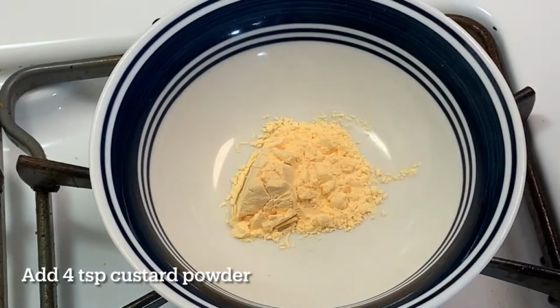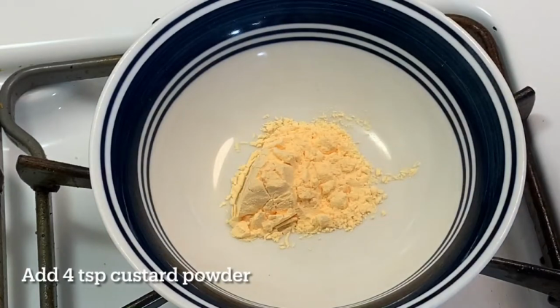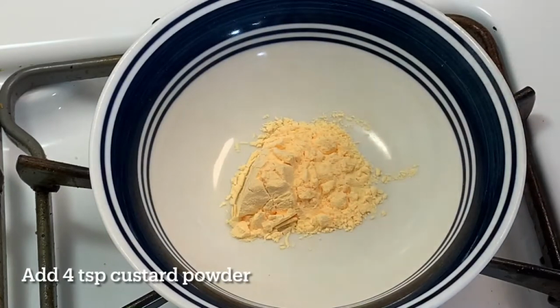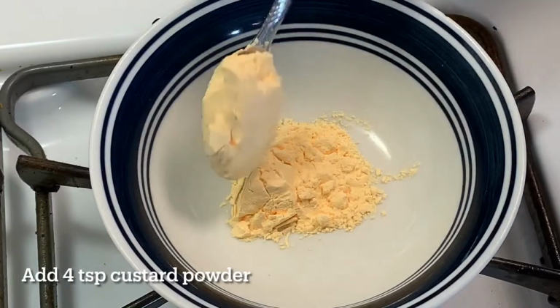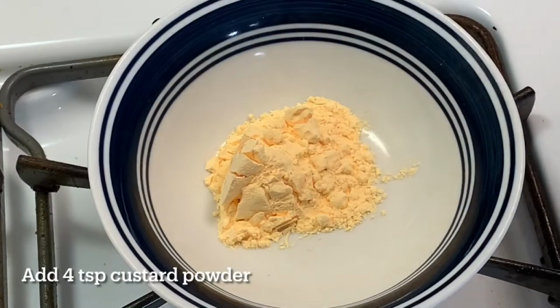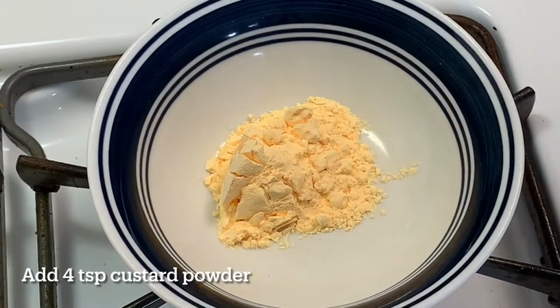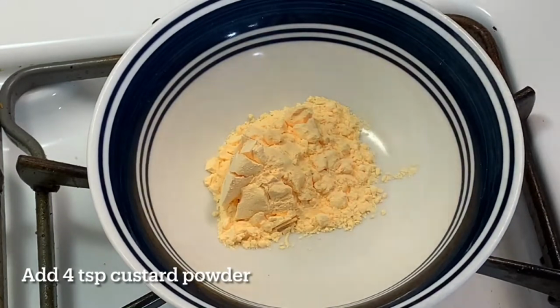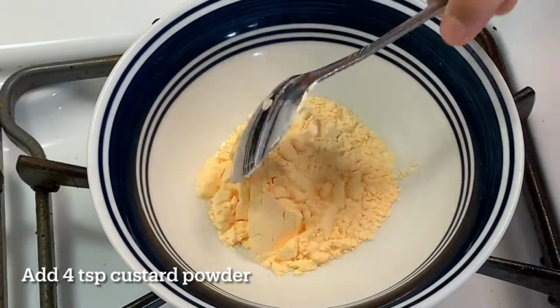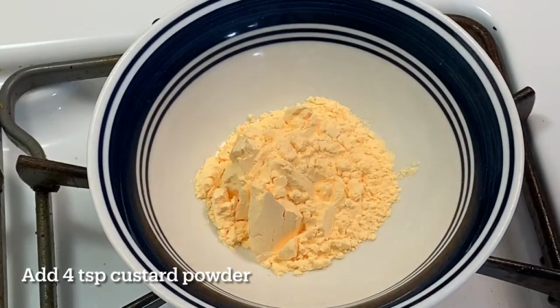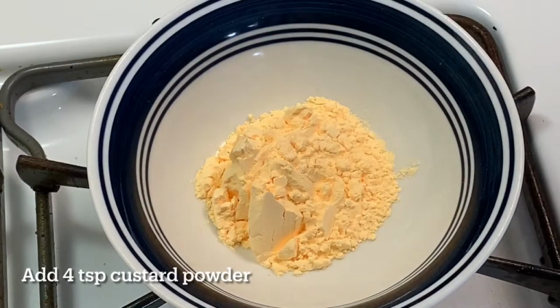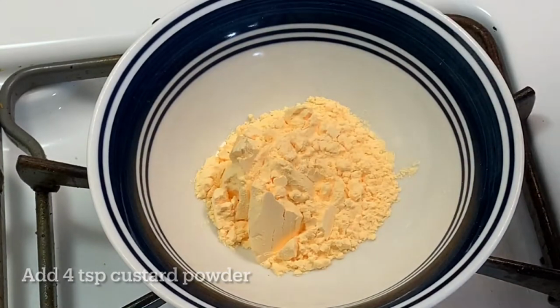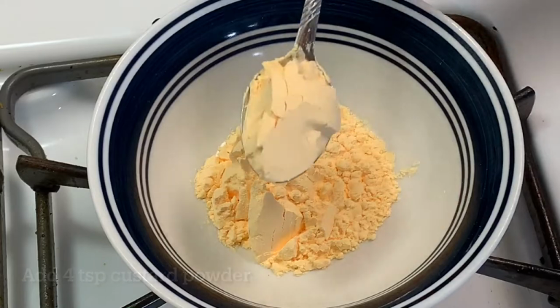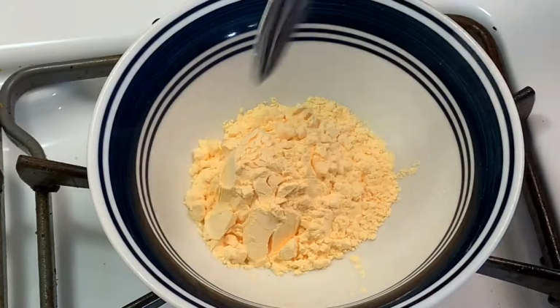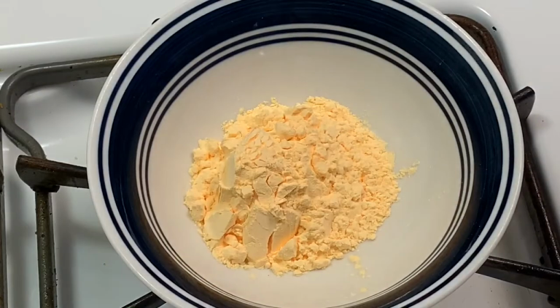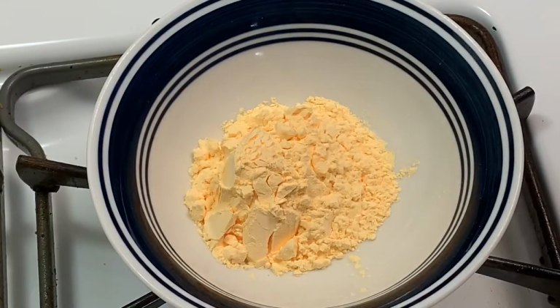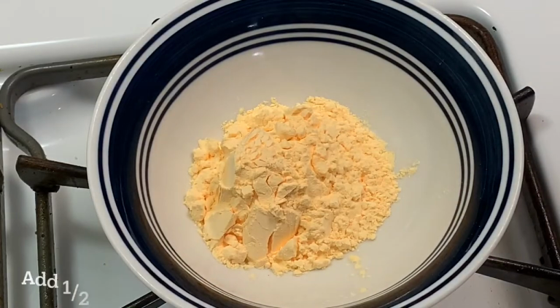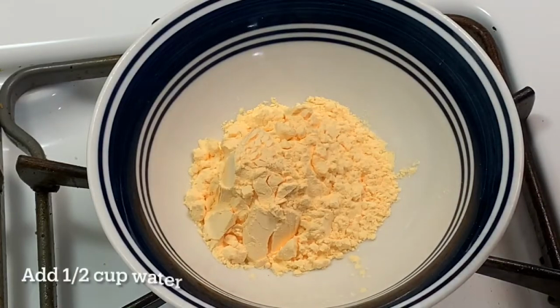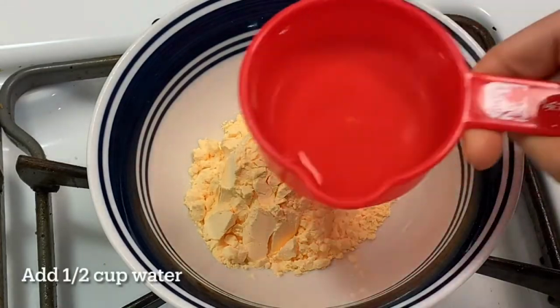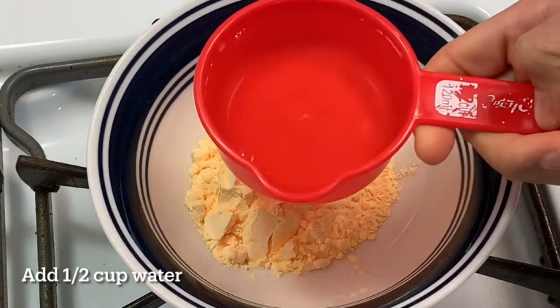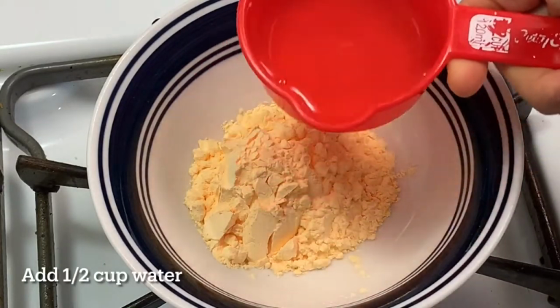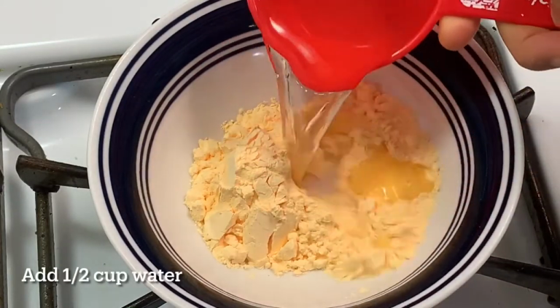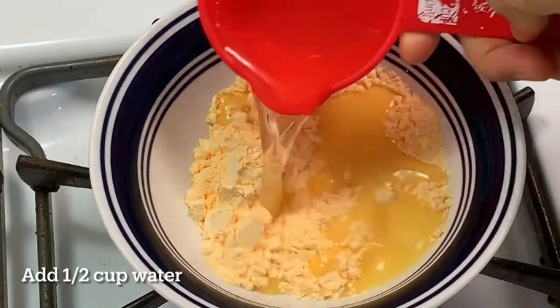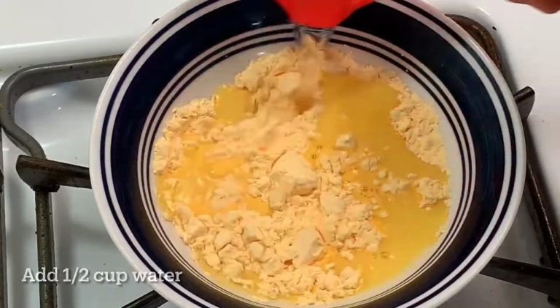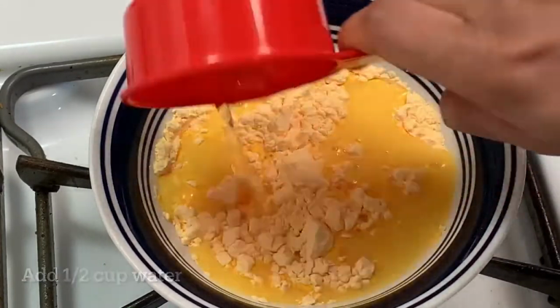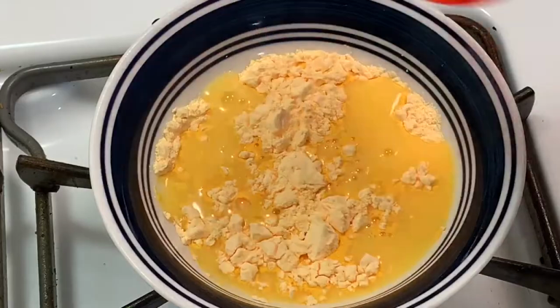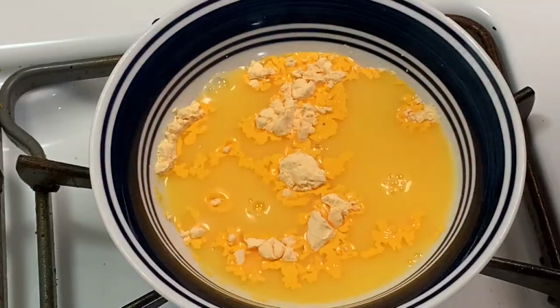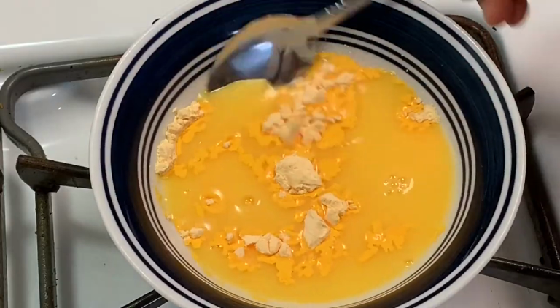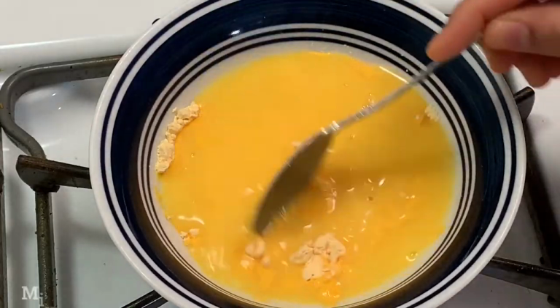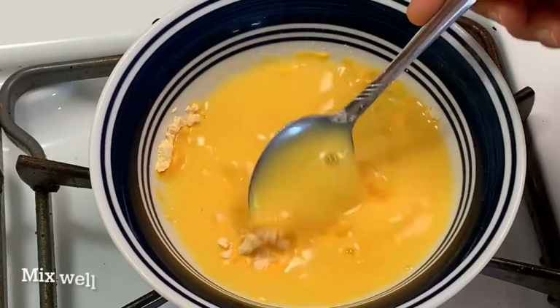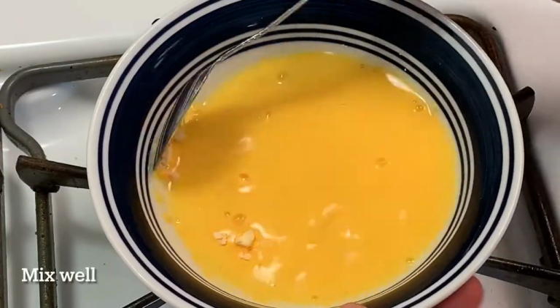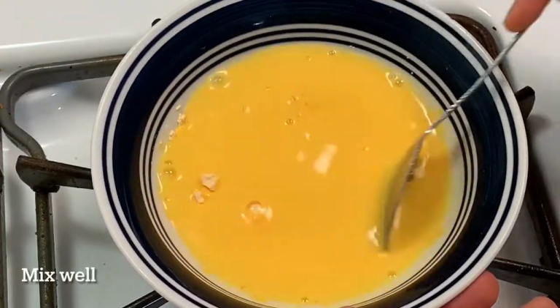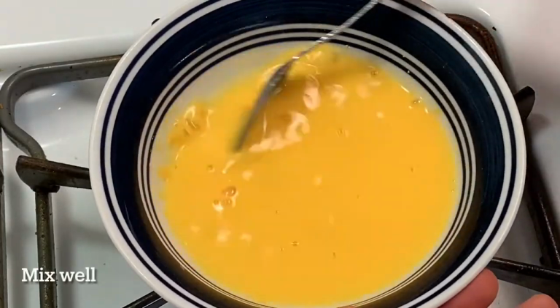Take a bowl, add 4 tablespoons of custard powder and half a cup of water. Give it a good mix.